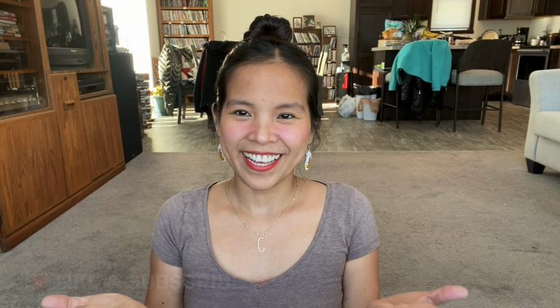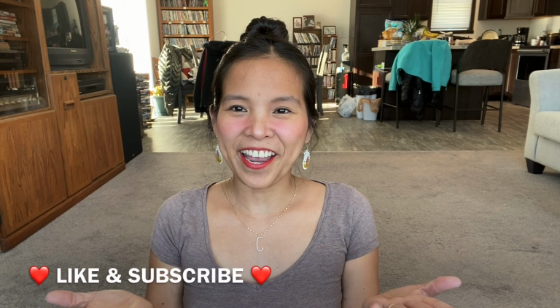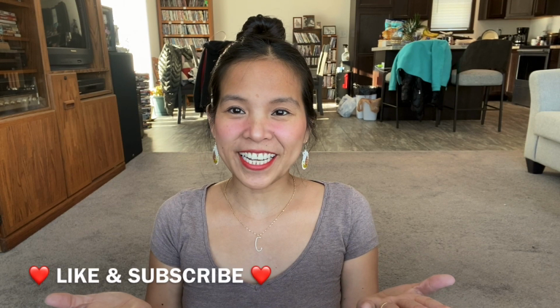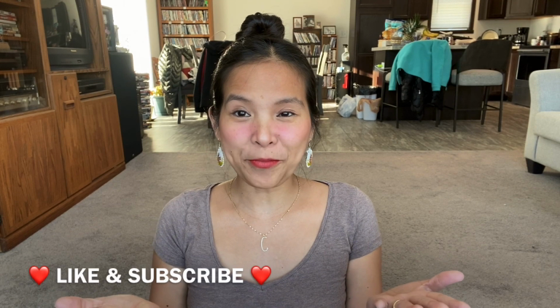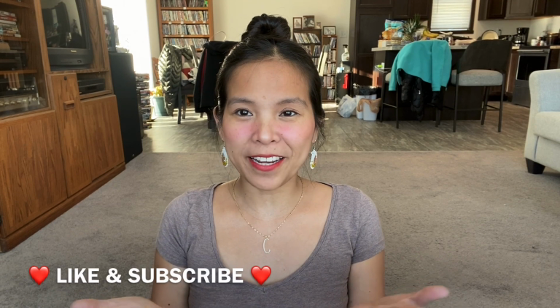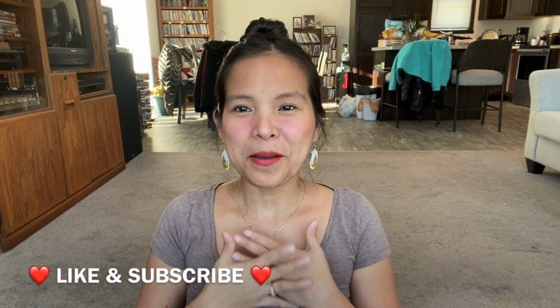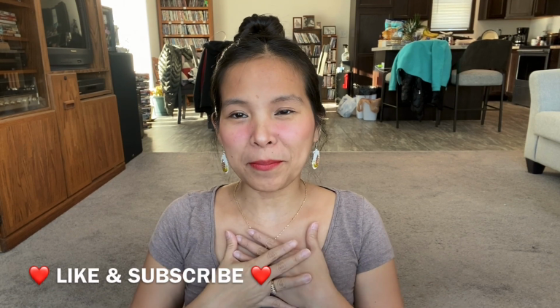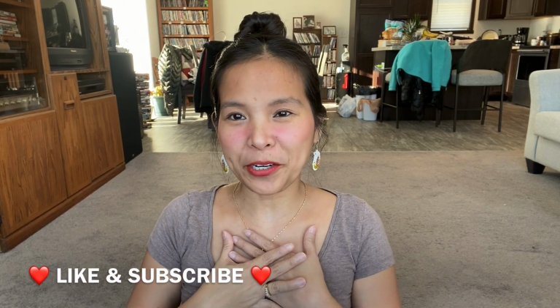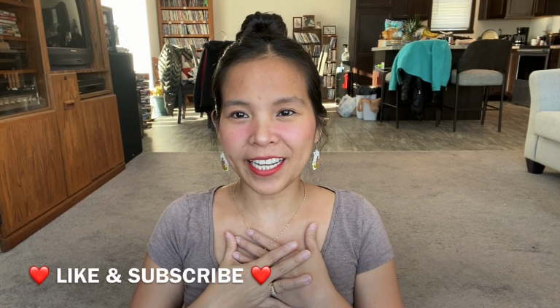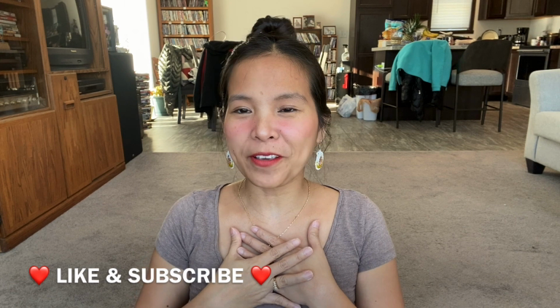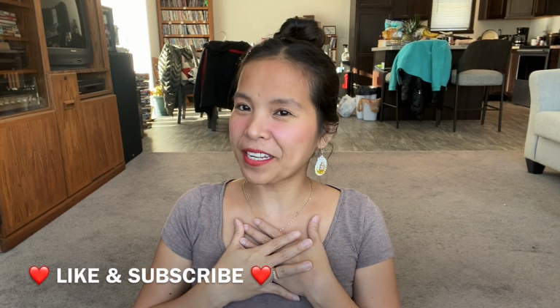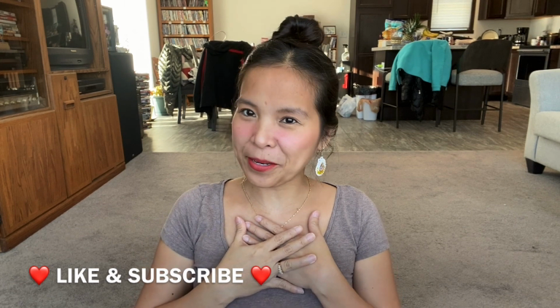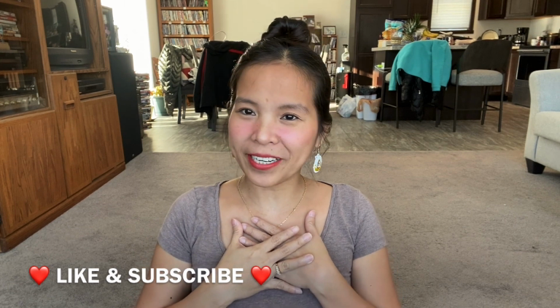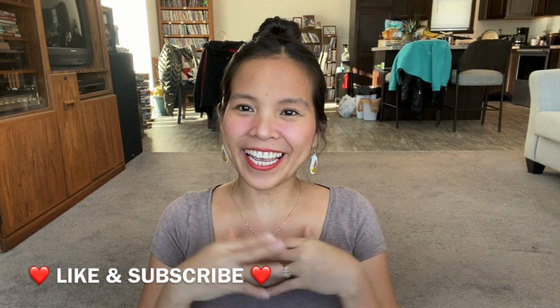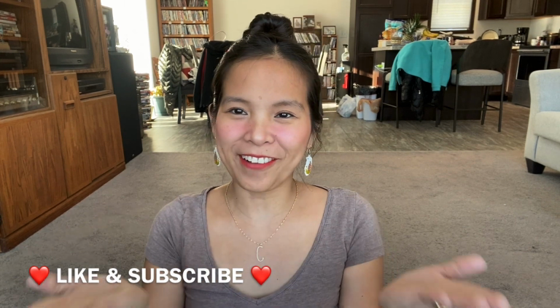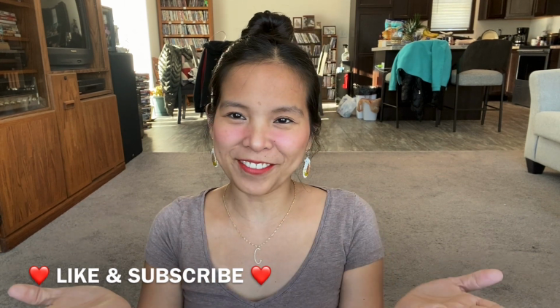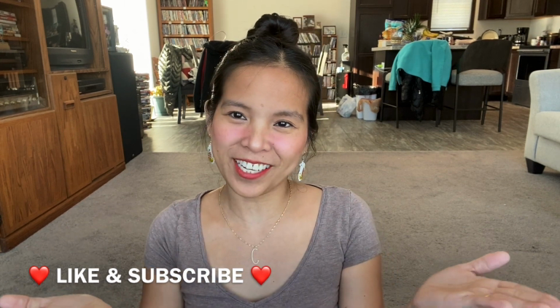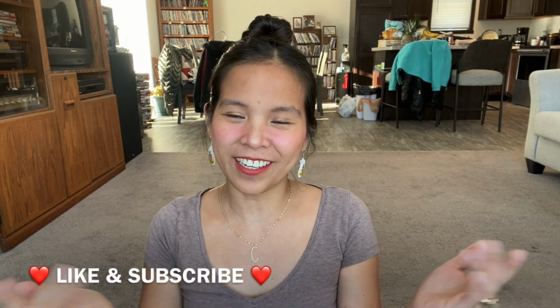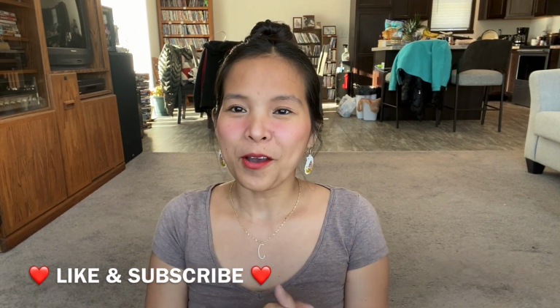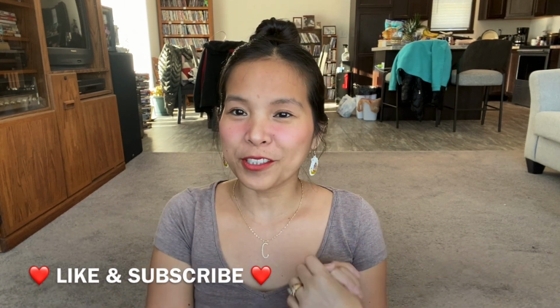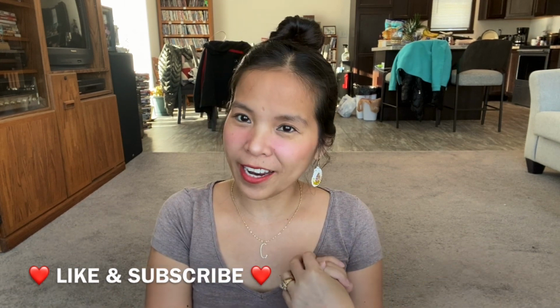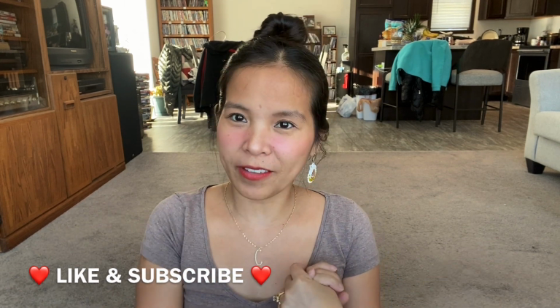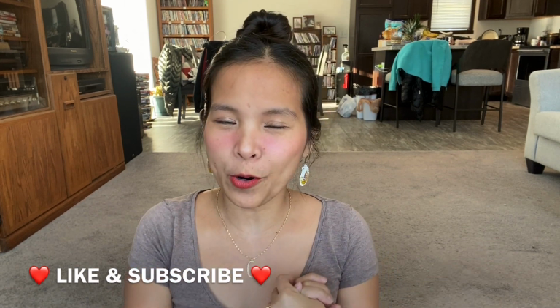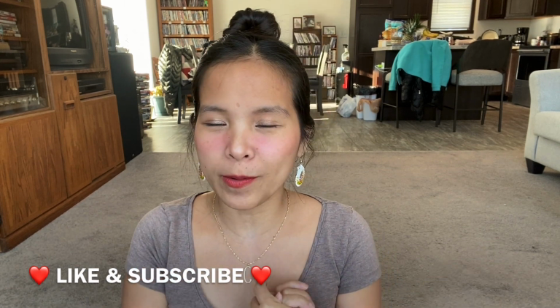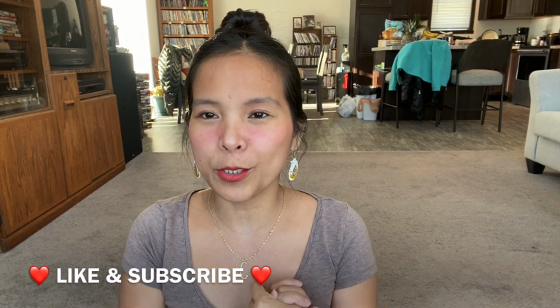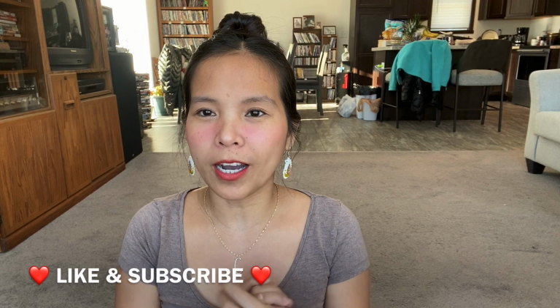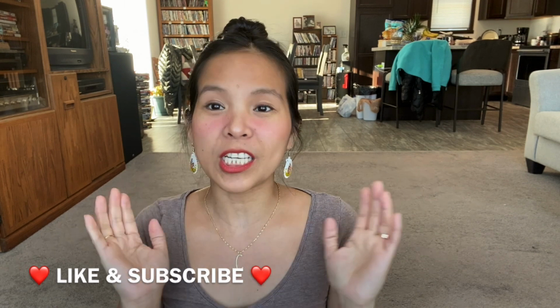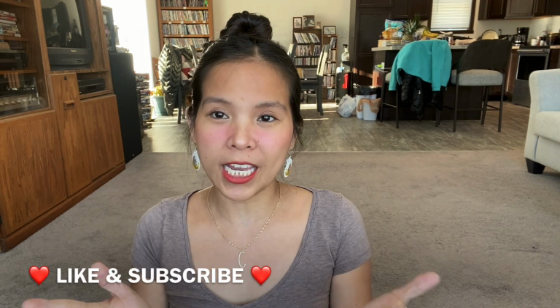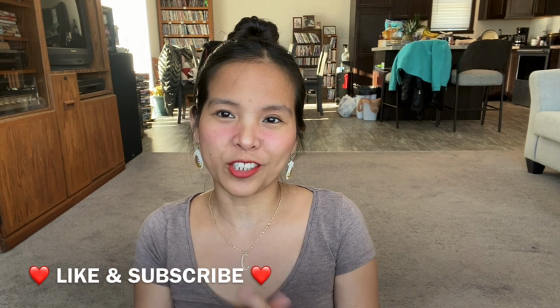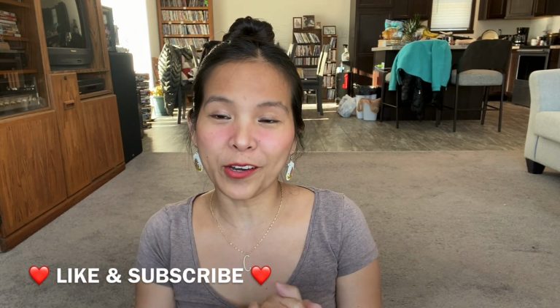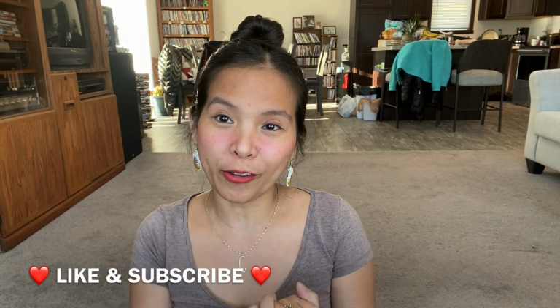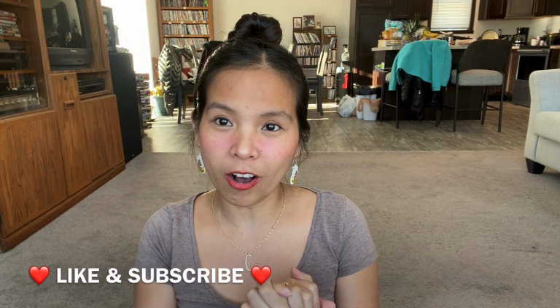Hi friends! Good morning! My name is Charity, a Filipina here in America, and welcome to my channel. For today's video, we will do a Shein try-on quilting haul.